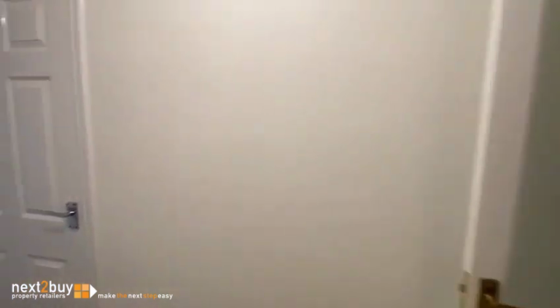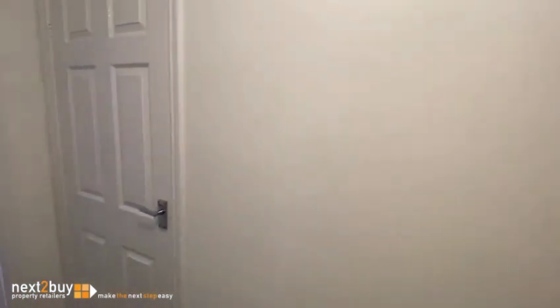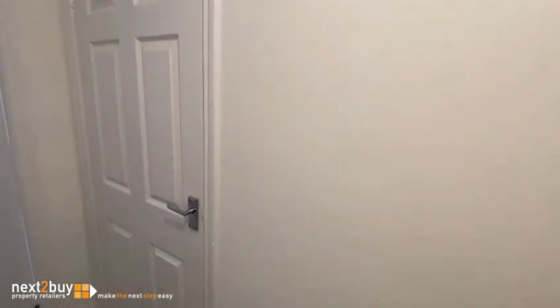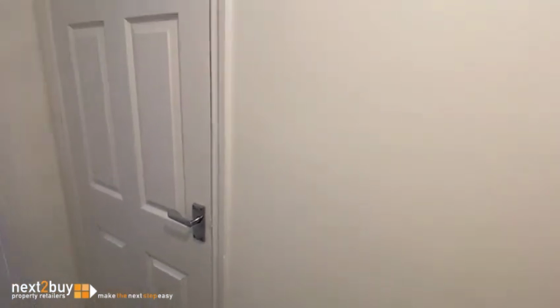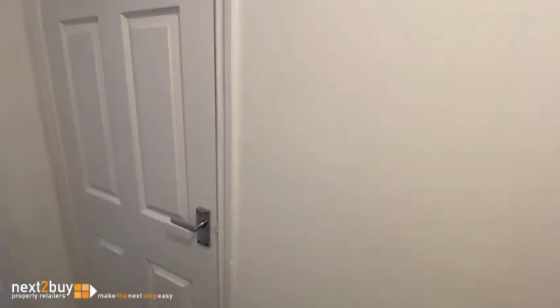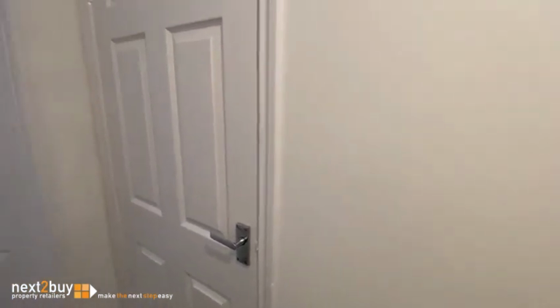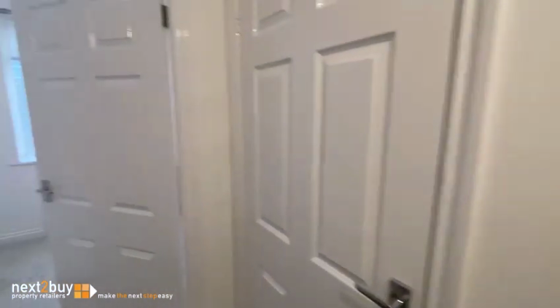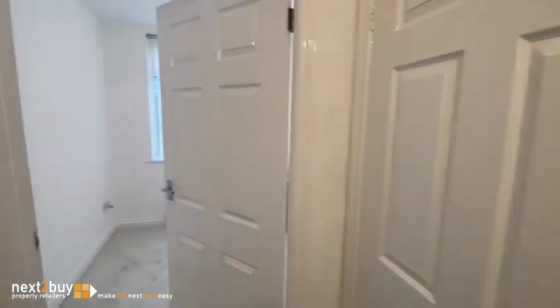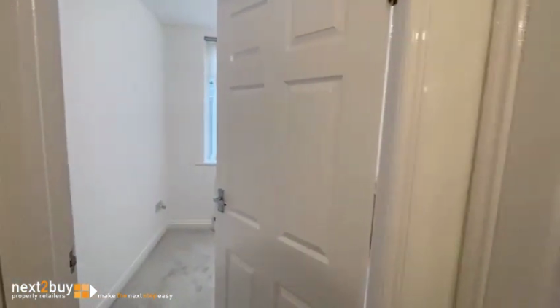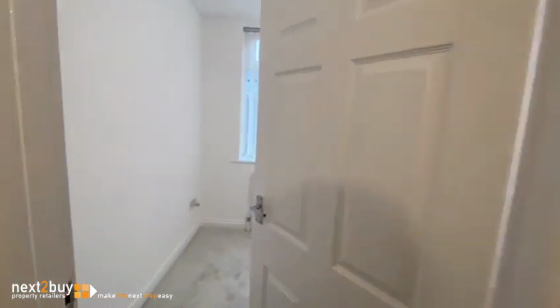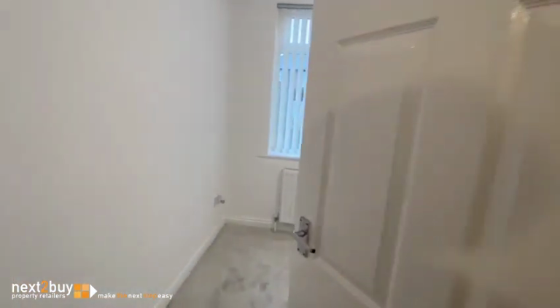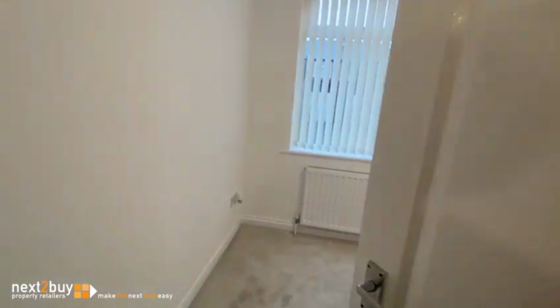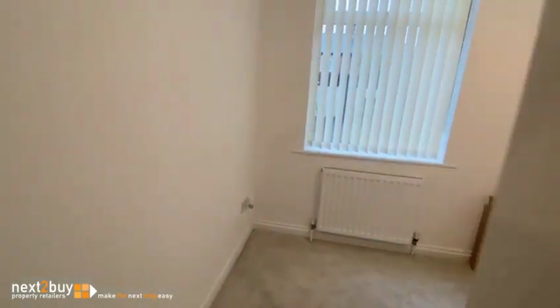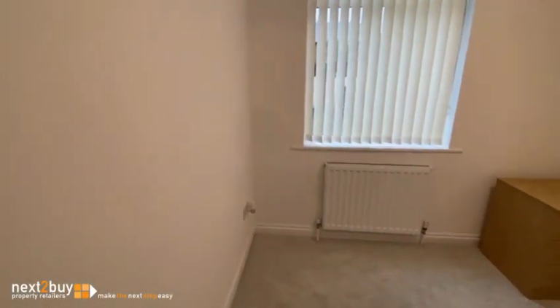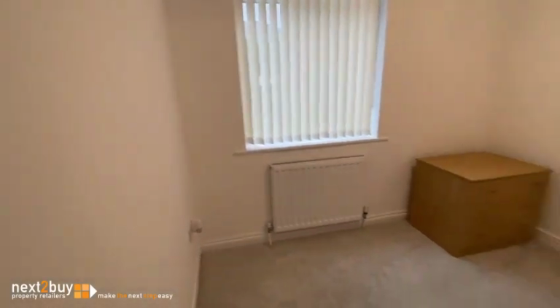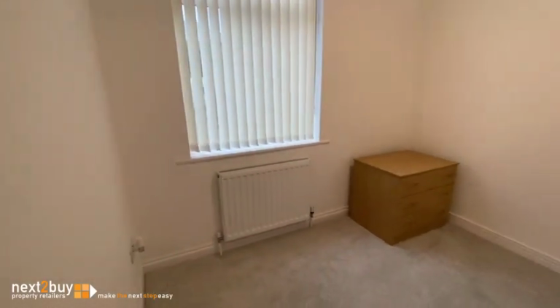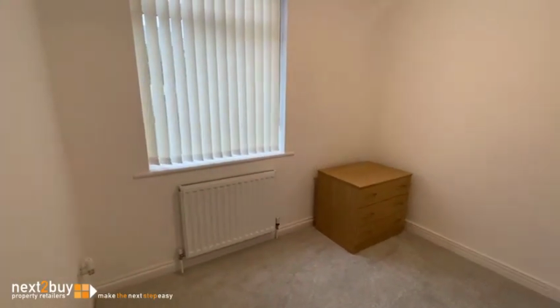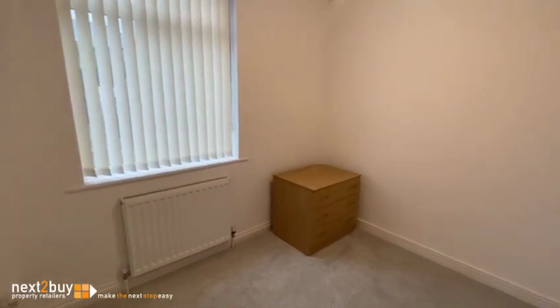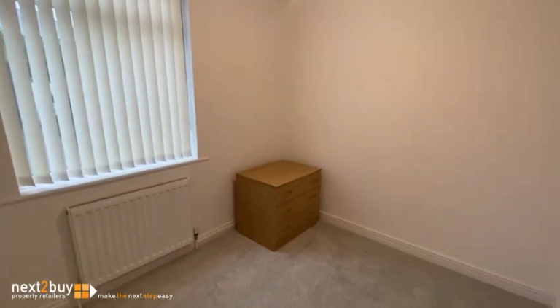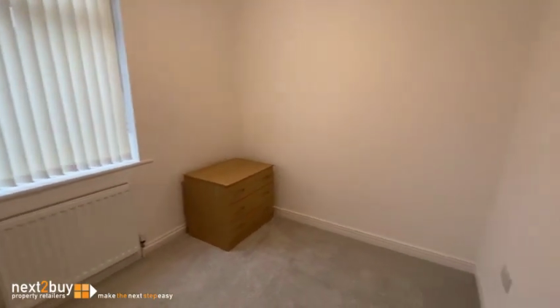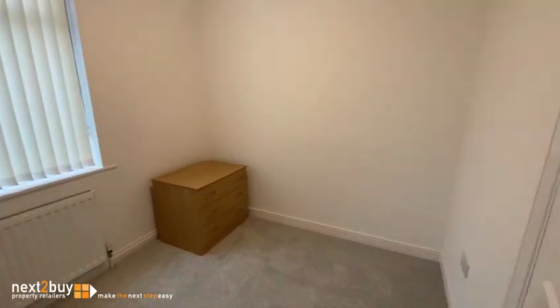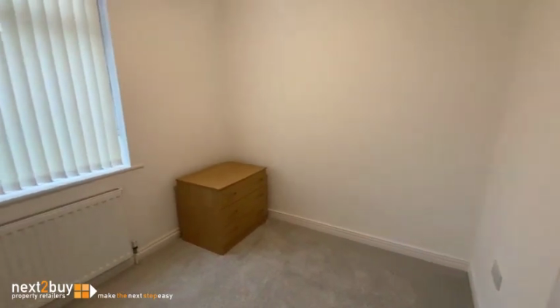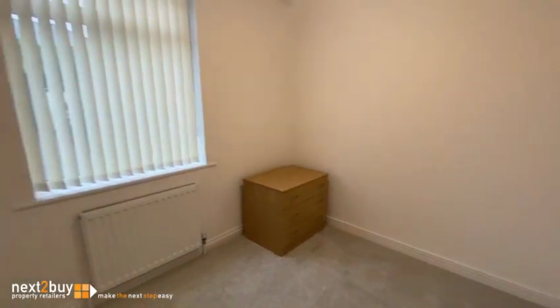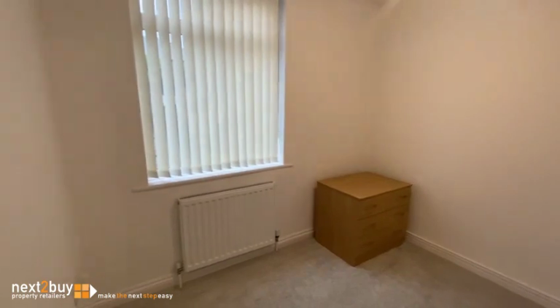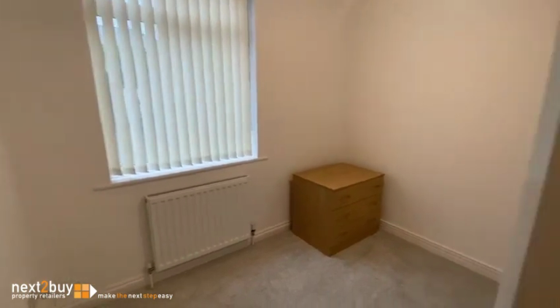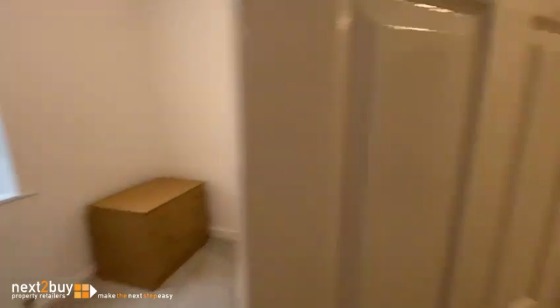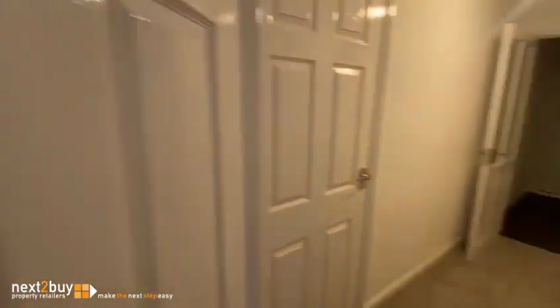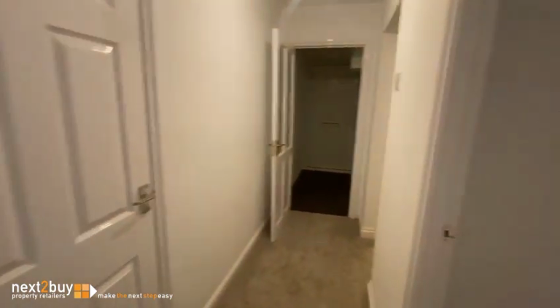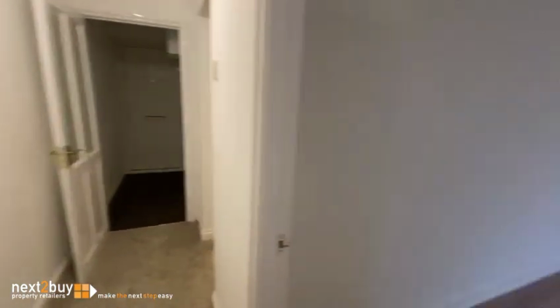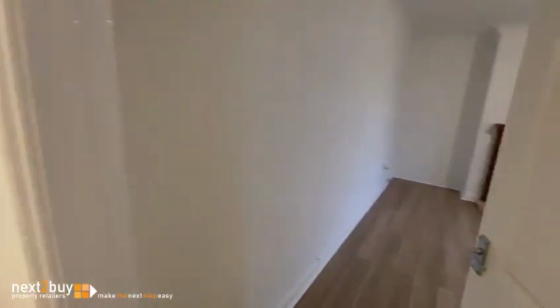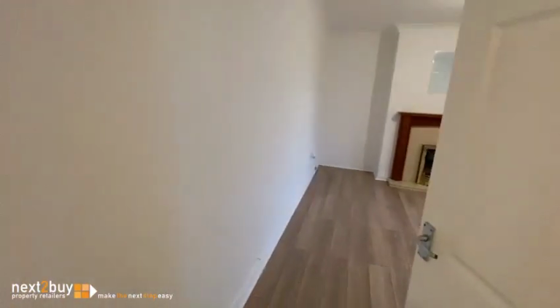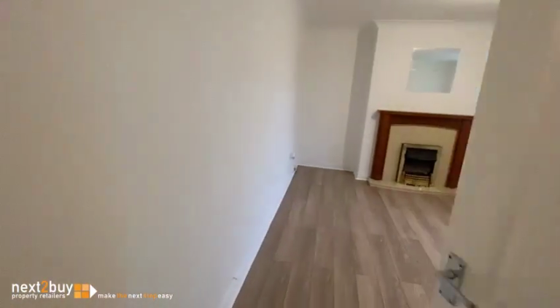Storage cupboard, this is bedroom two, and we have the lounge.